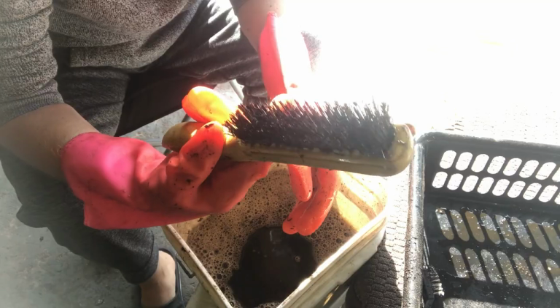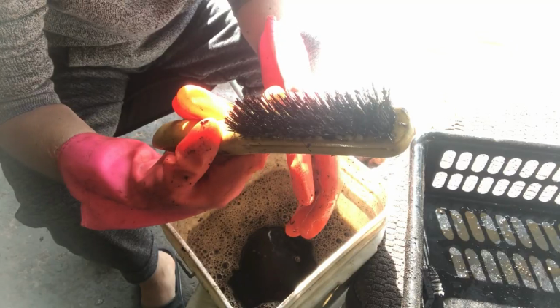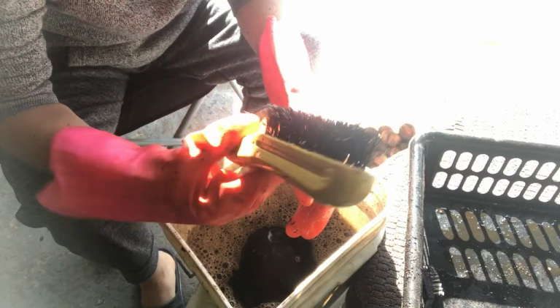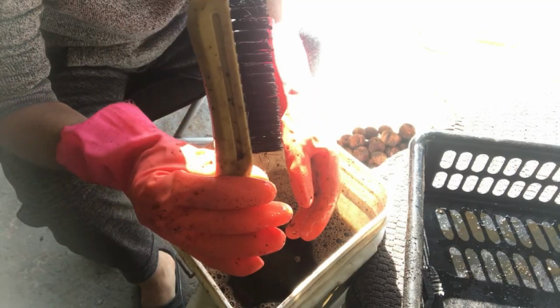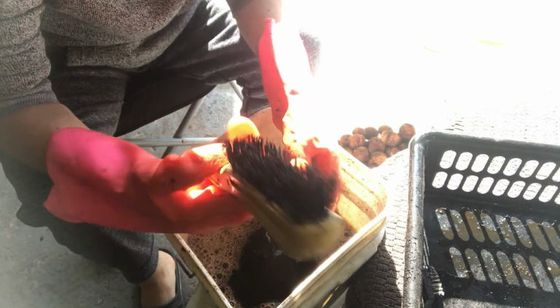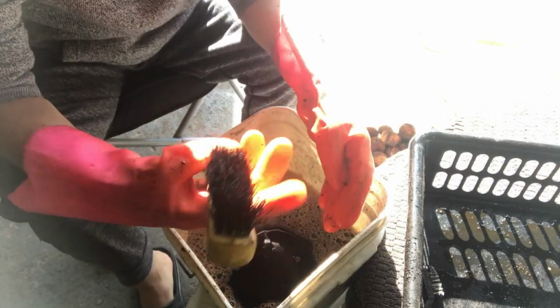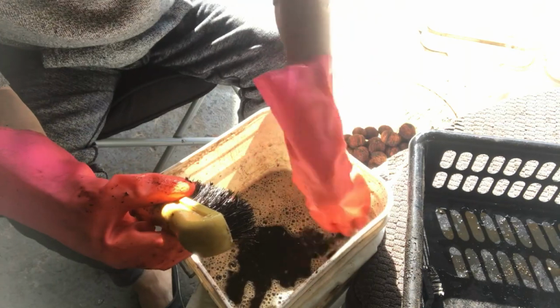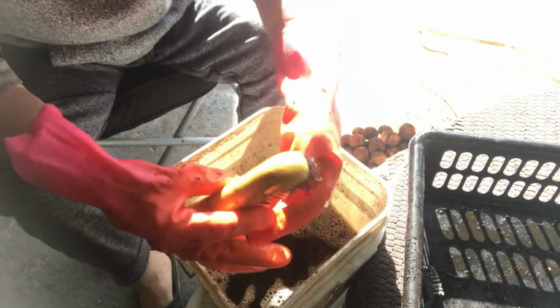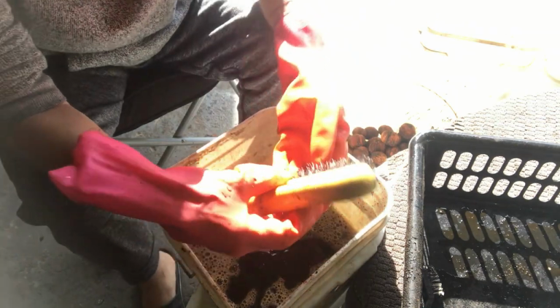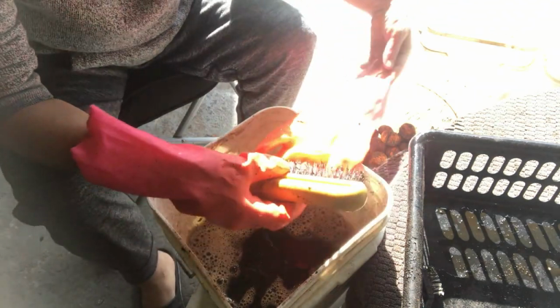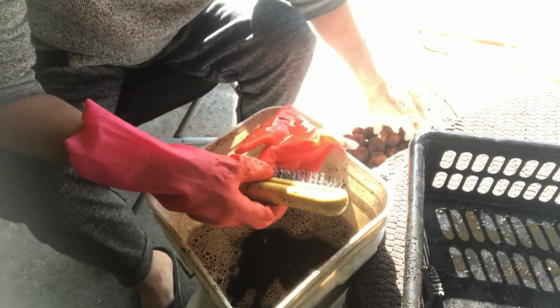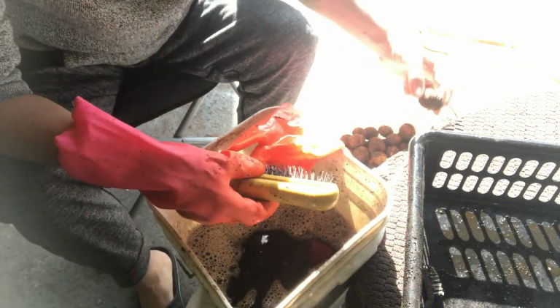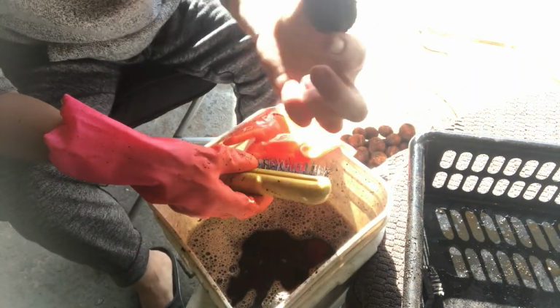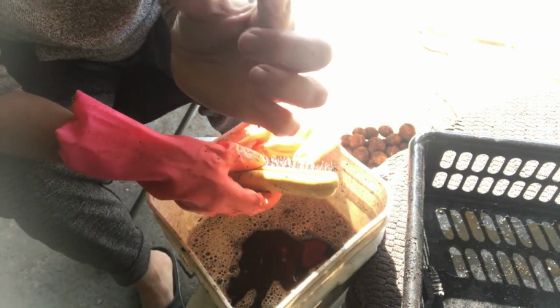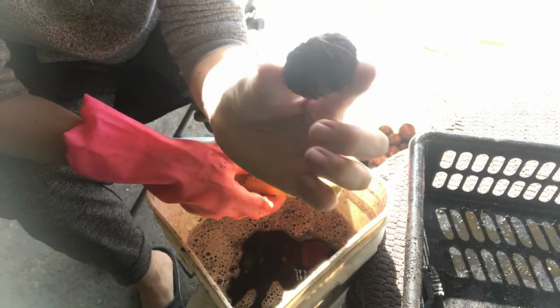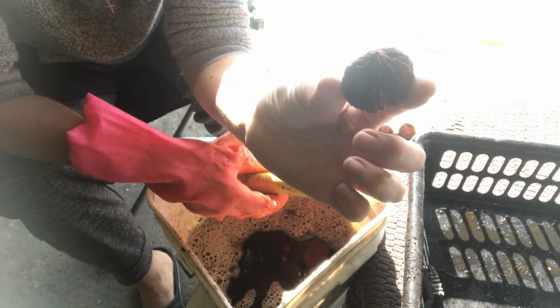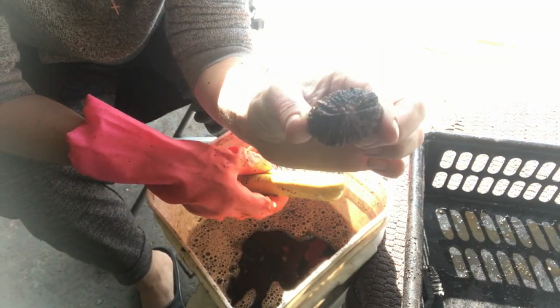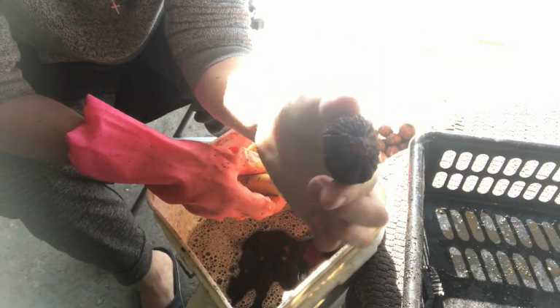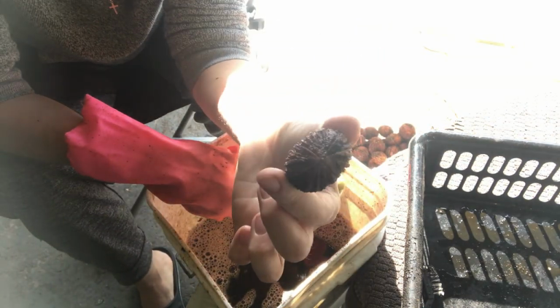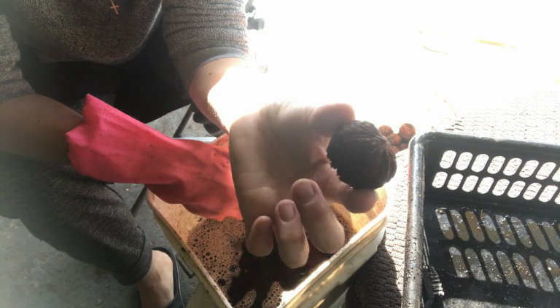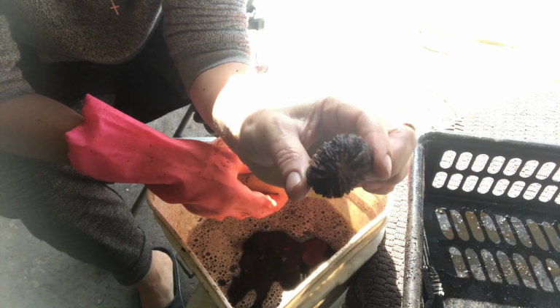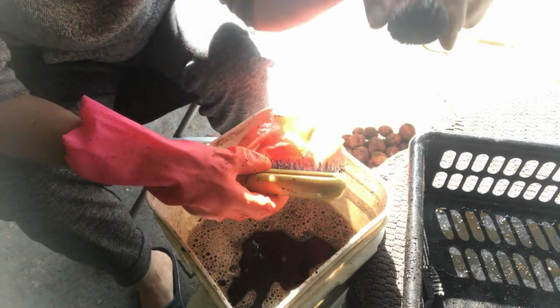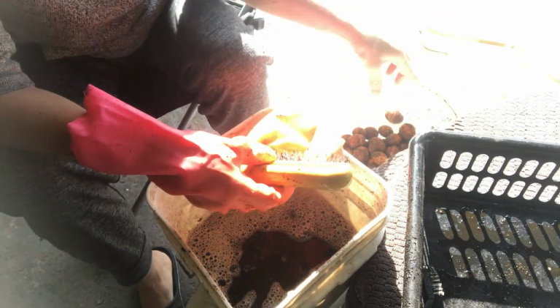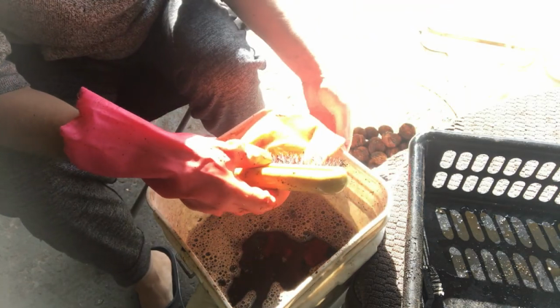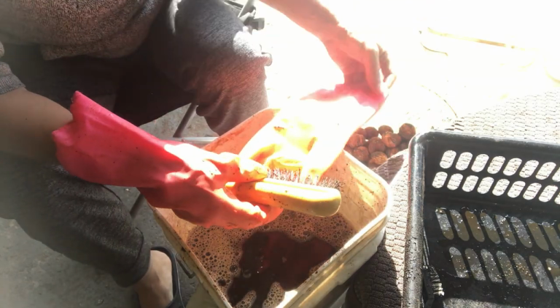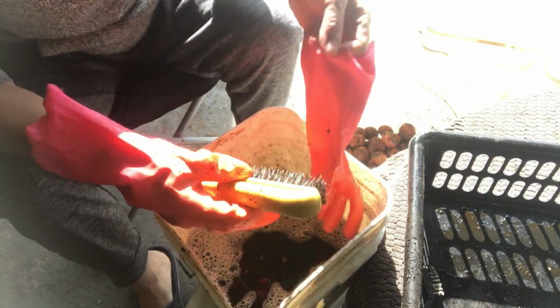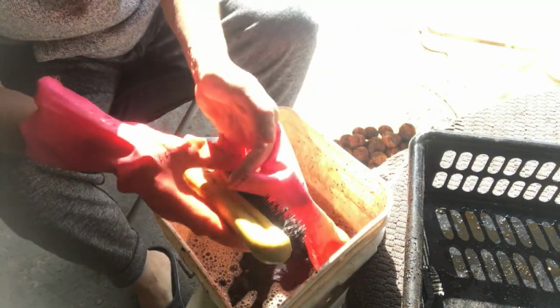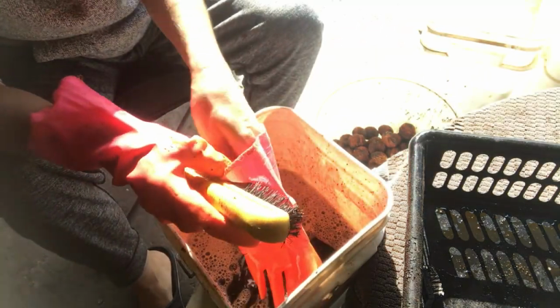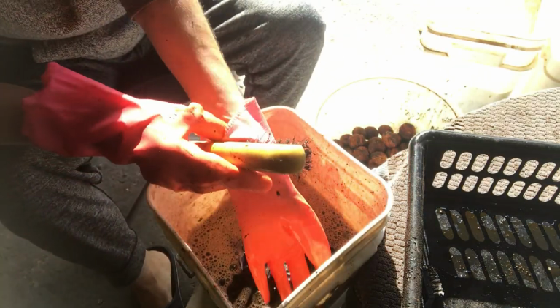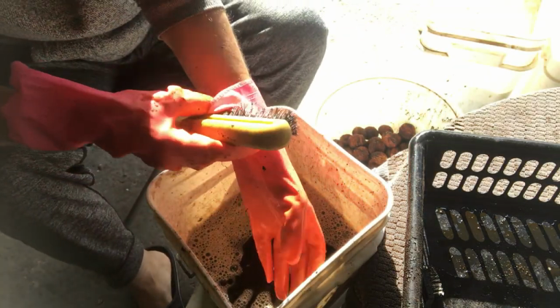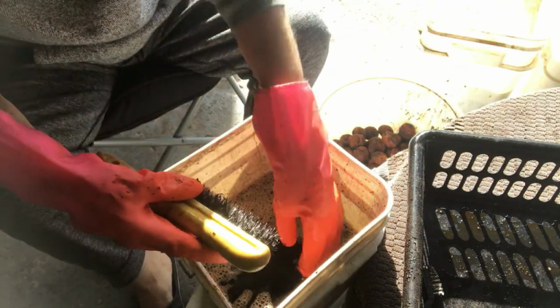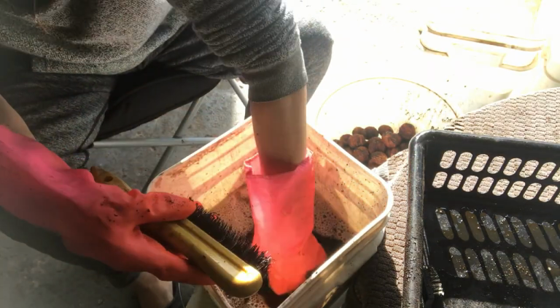I found a larger steel wool brush, just so you can see — that's how well it cleans the nut. It does a really good job. It's time-consuming, but it's well worth it.